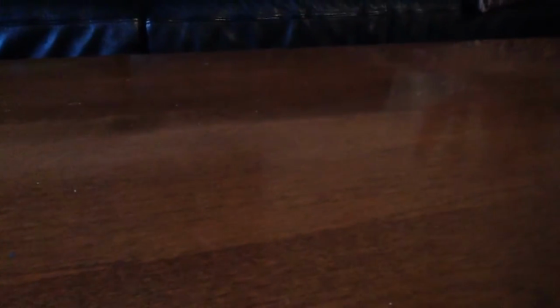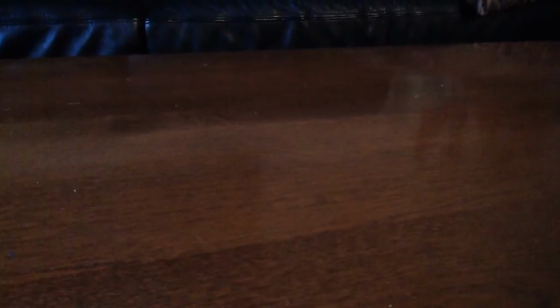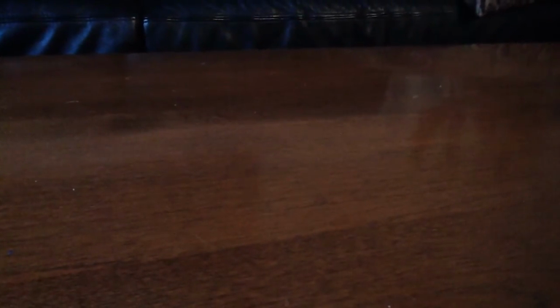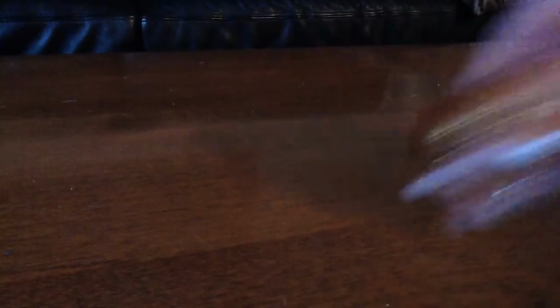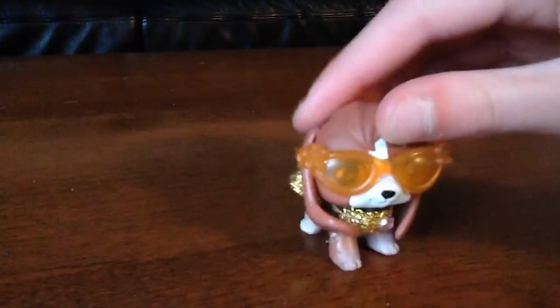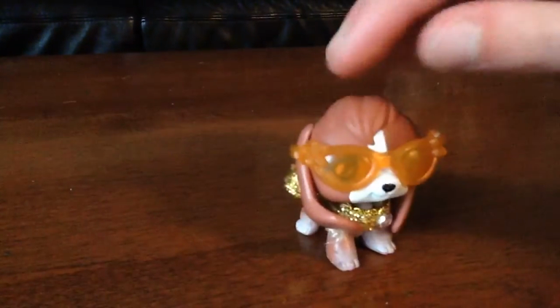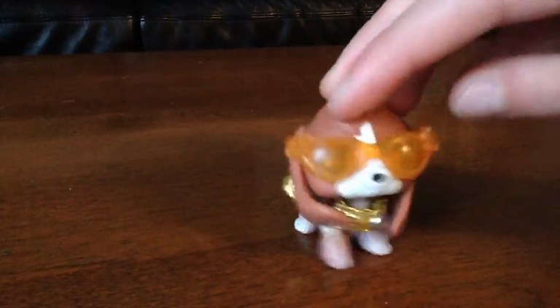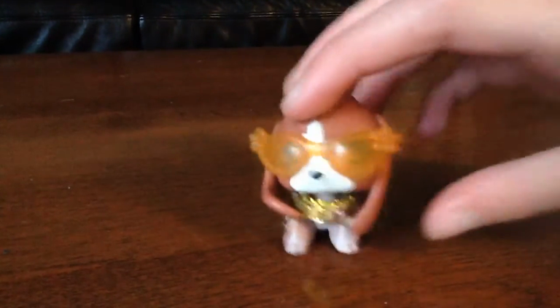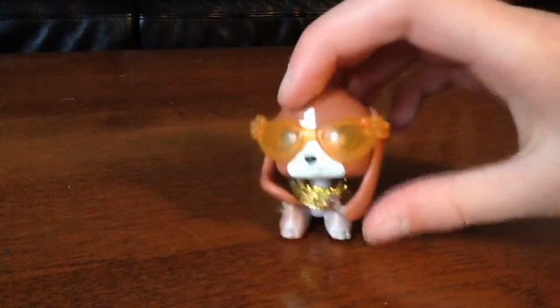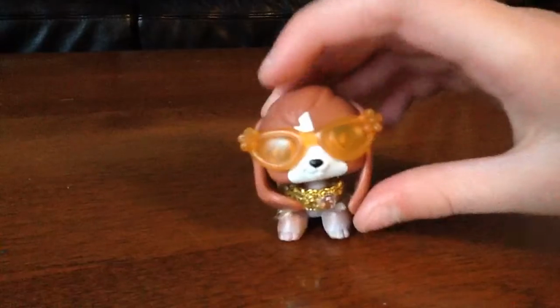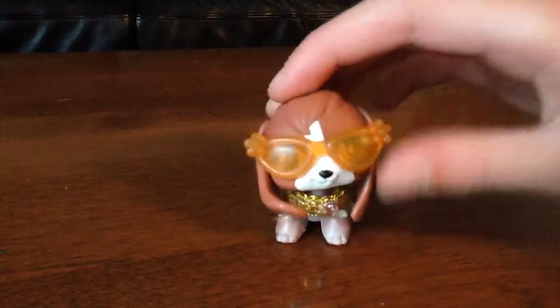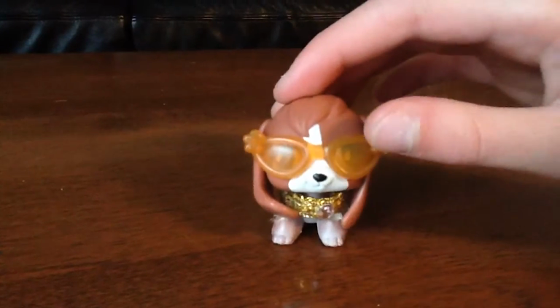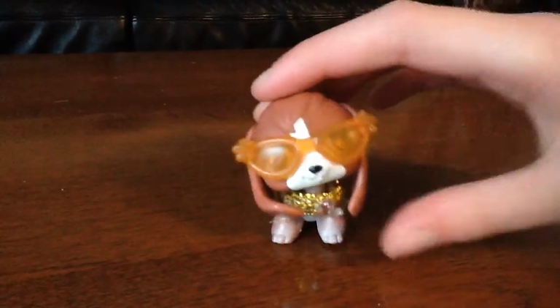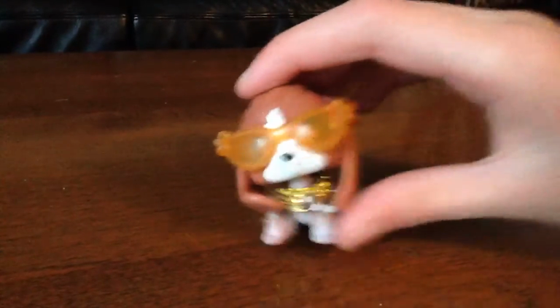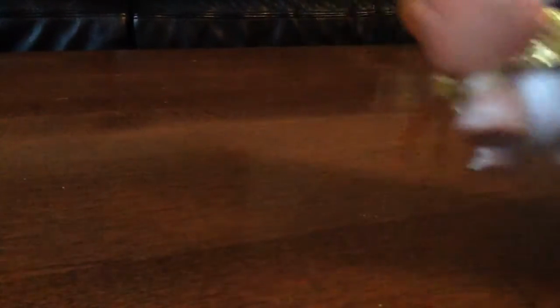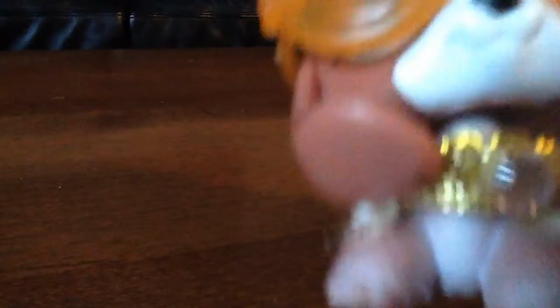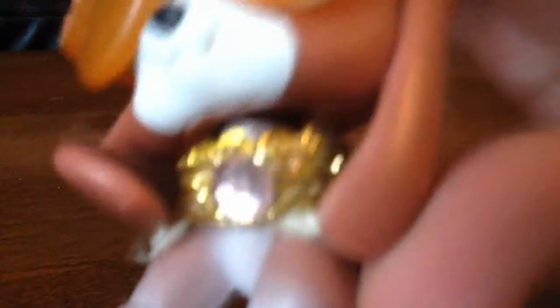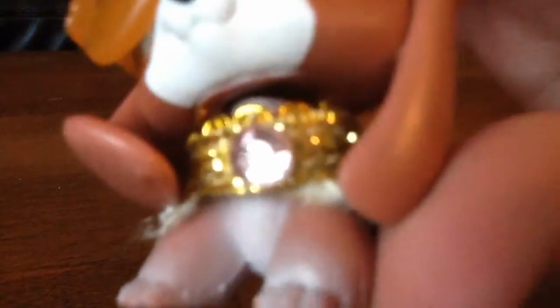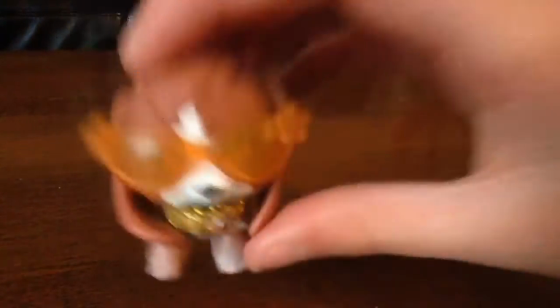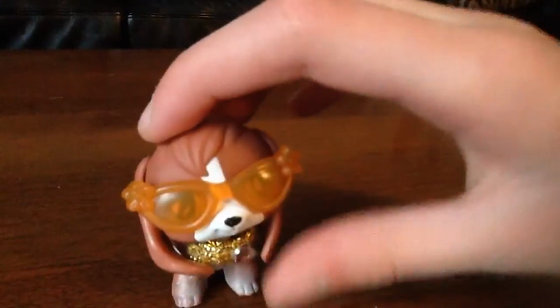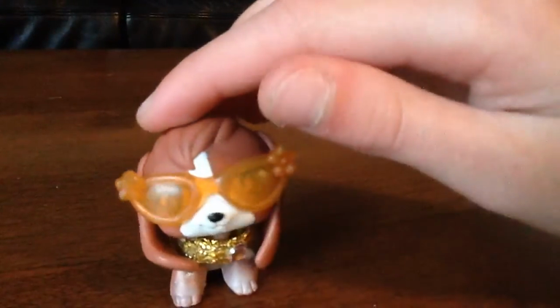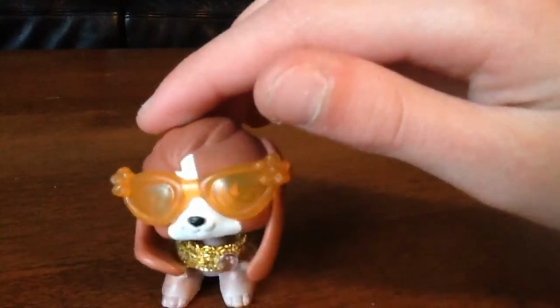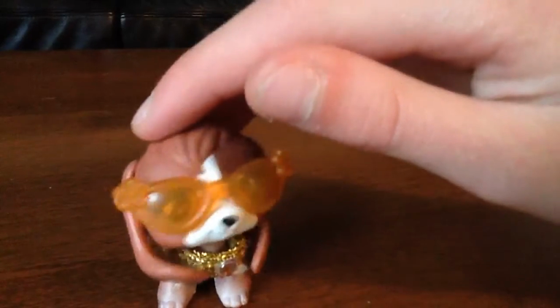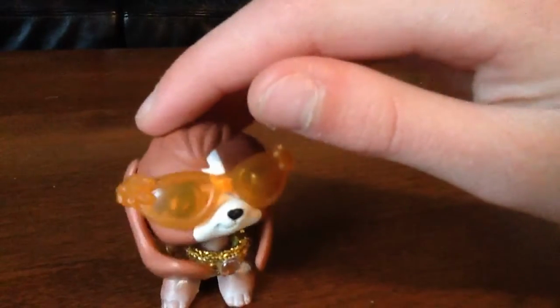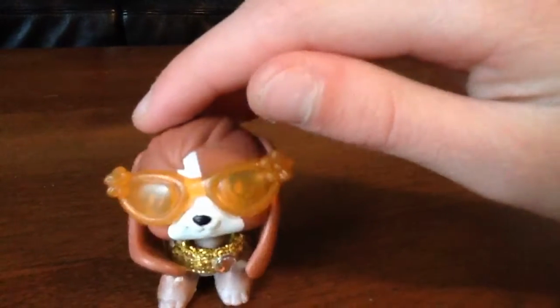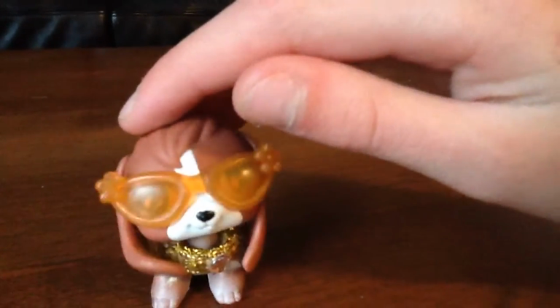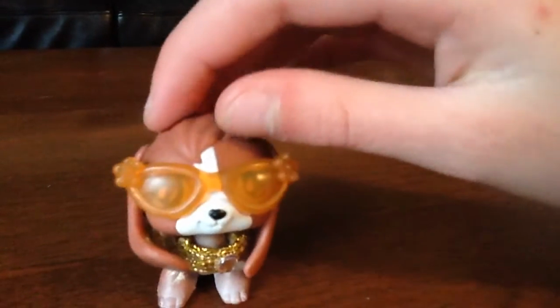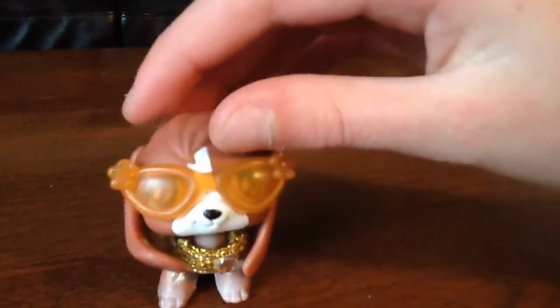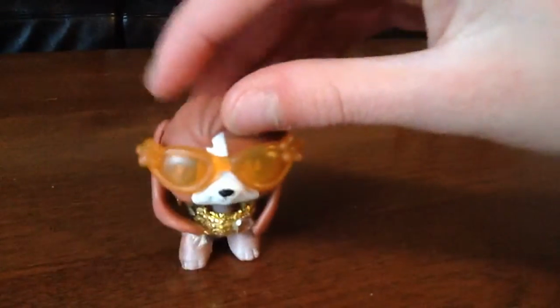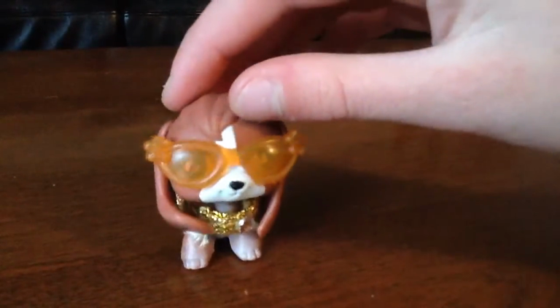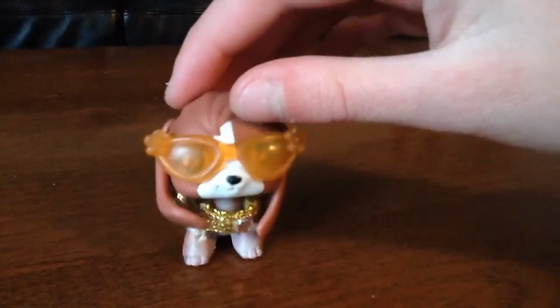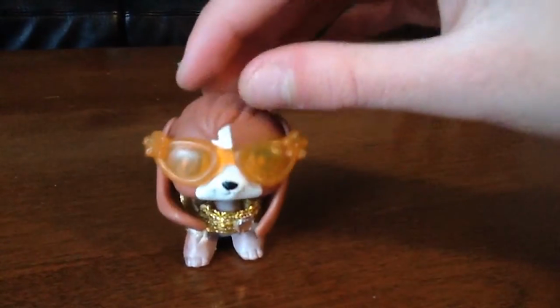Now this dog you might recognize. Sunglasses, a little green collar, and she's rocking and rolling, ready to go. She is fashion too.